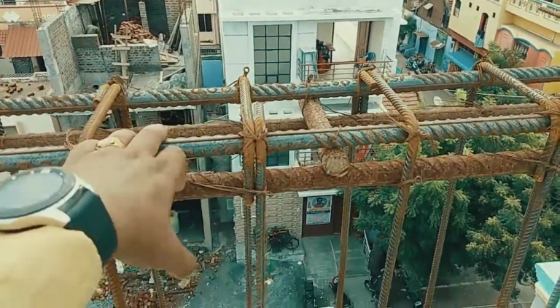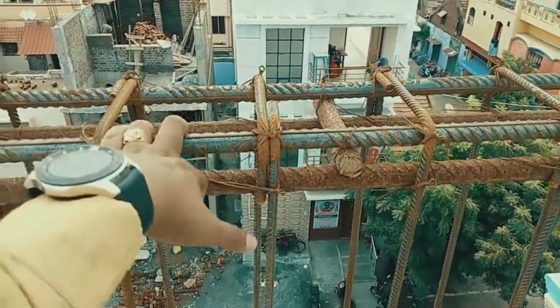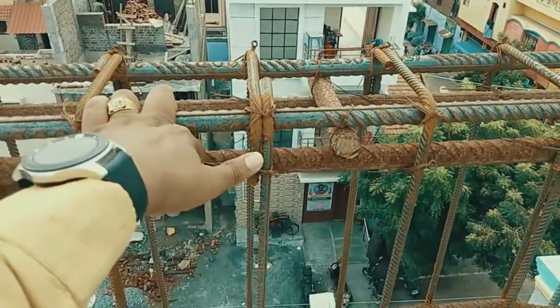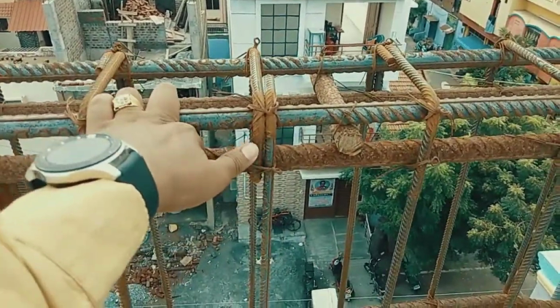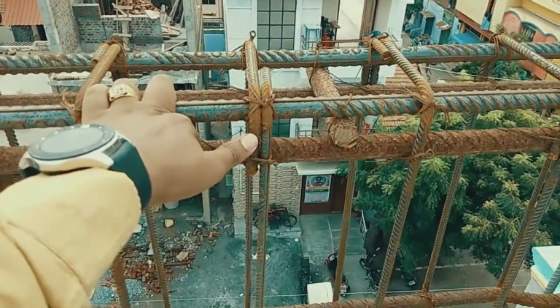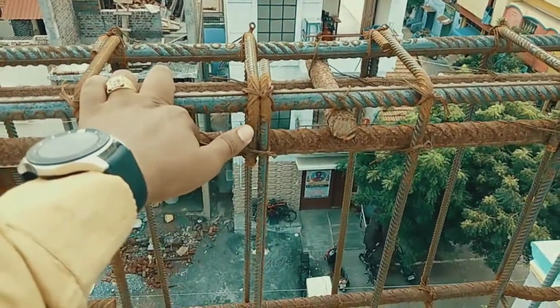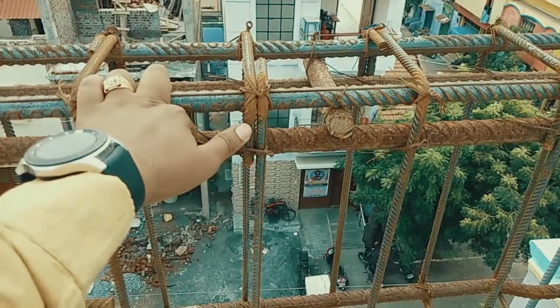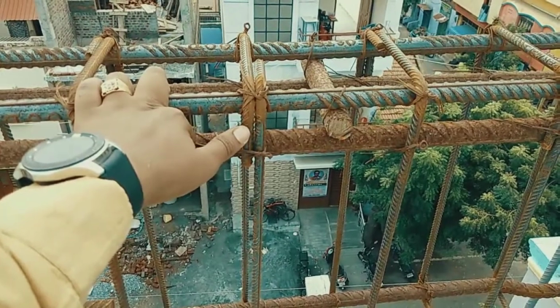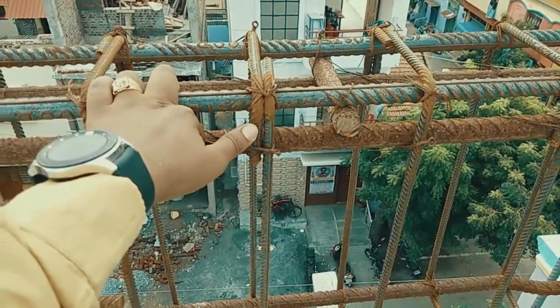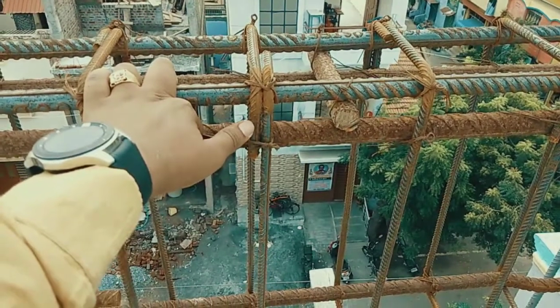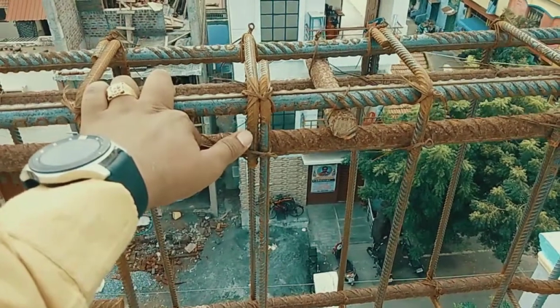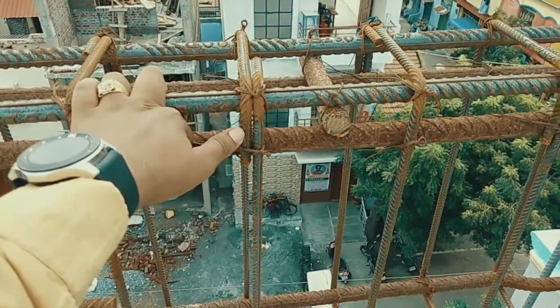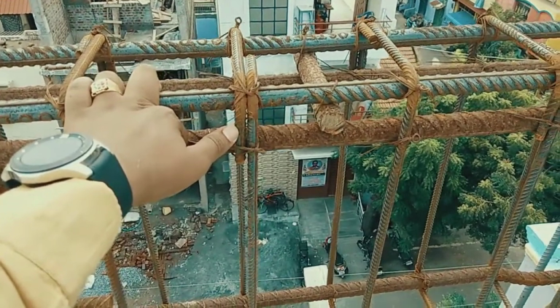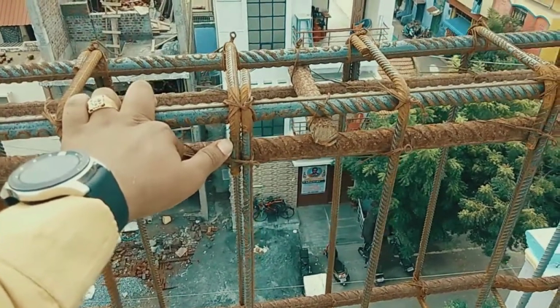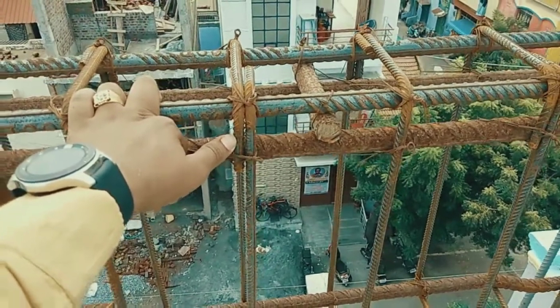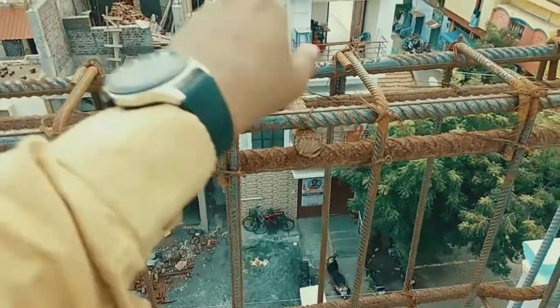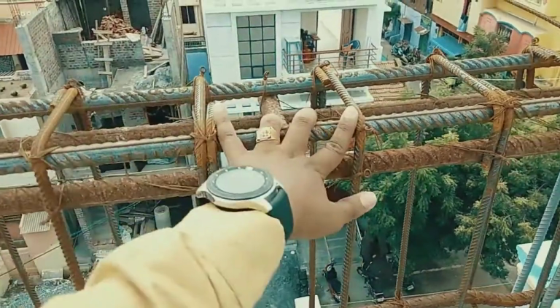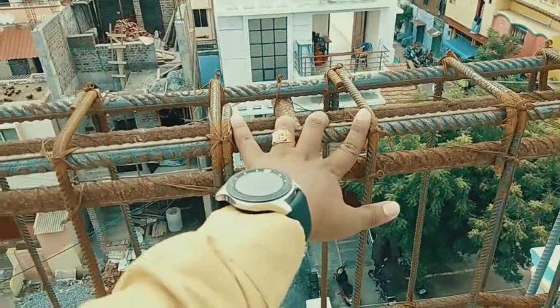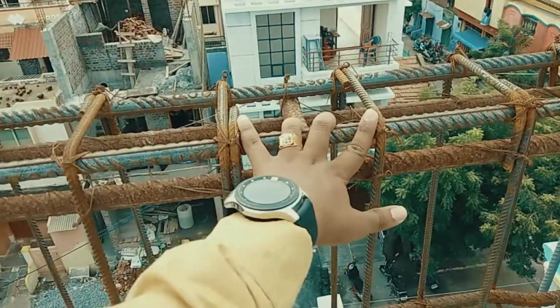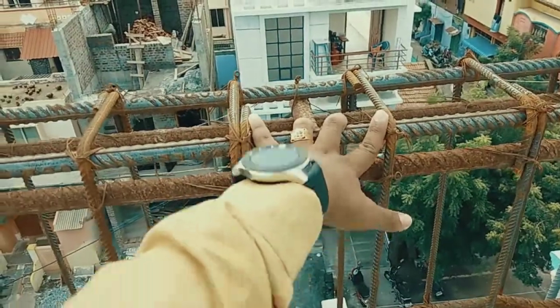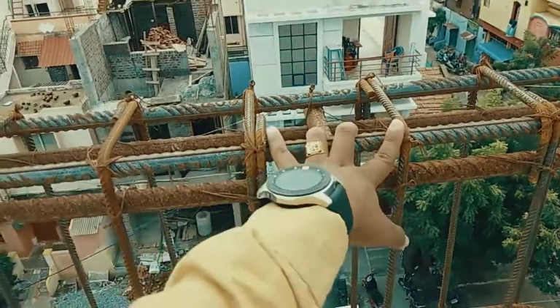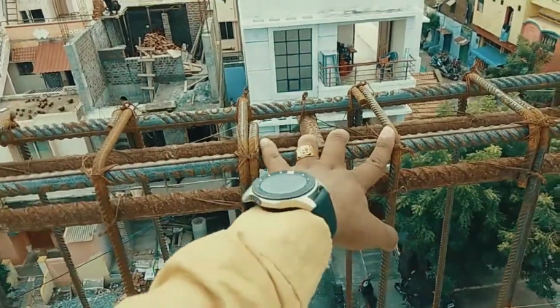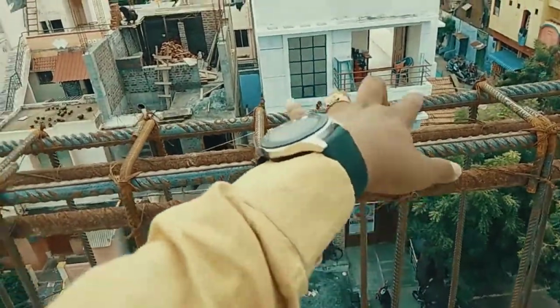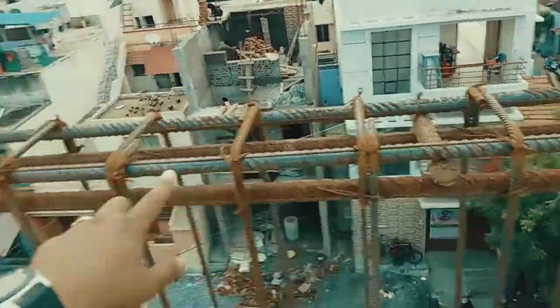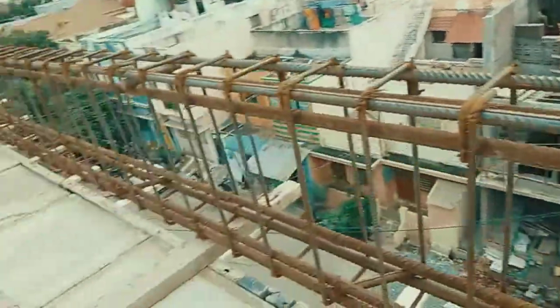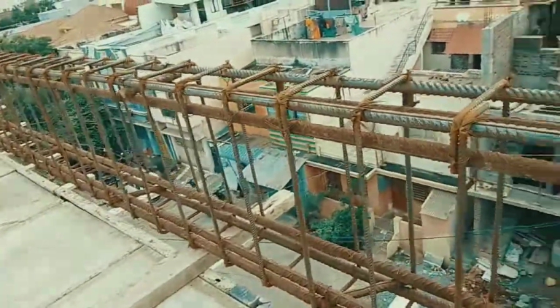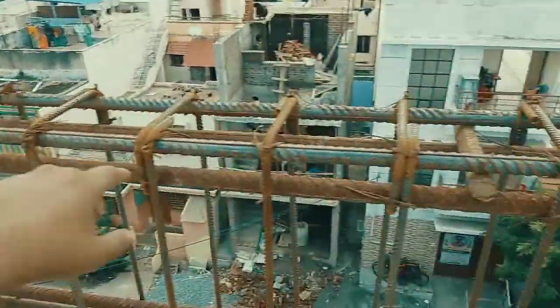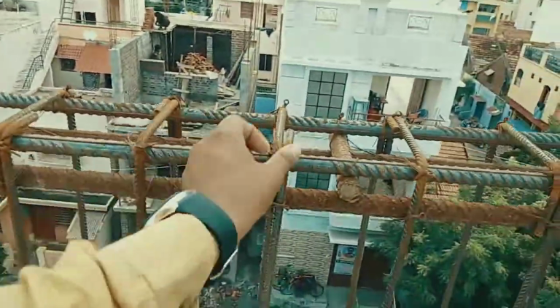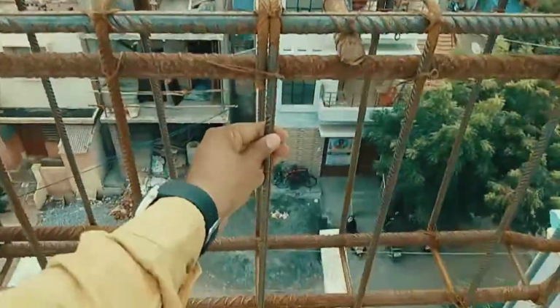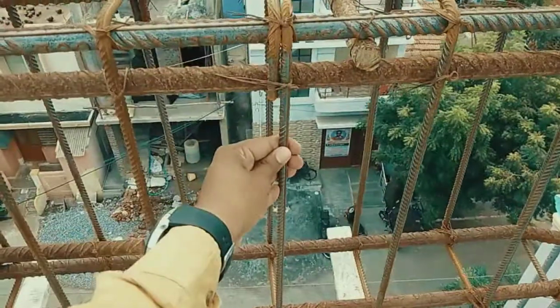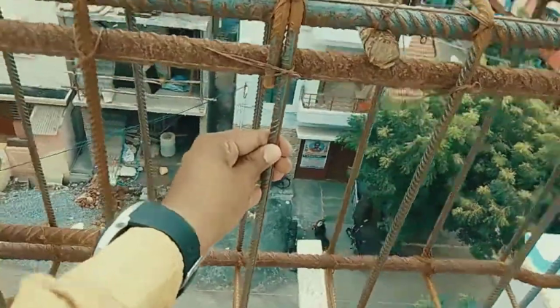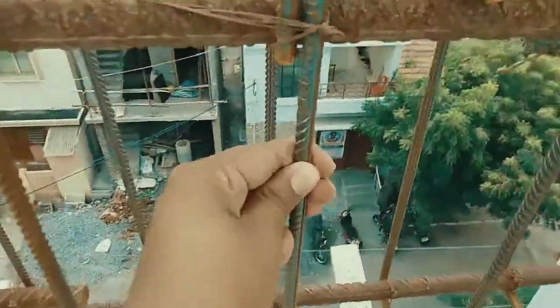The stirrups used here are 10 mm bar stirrups, and the spacing of the stirrups is six inches throughout the beam.